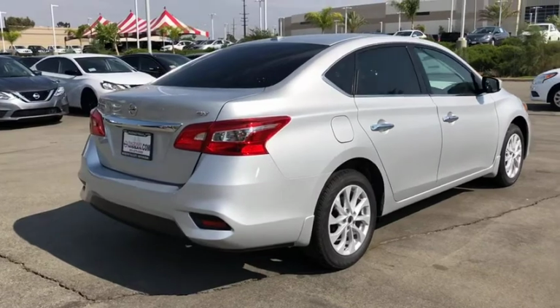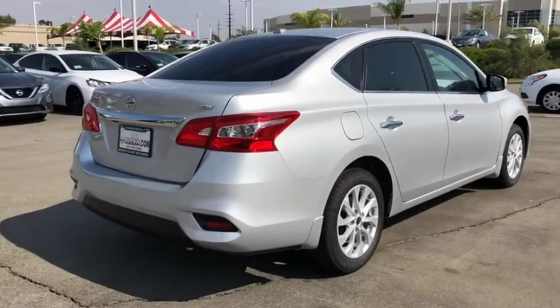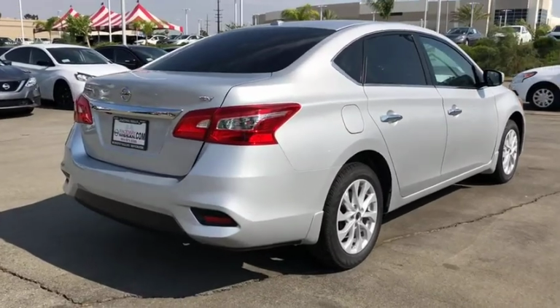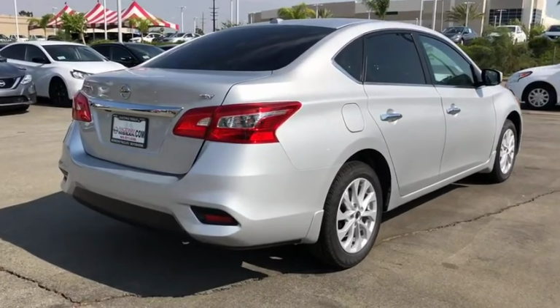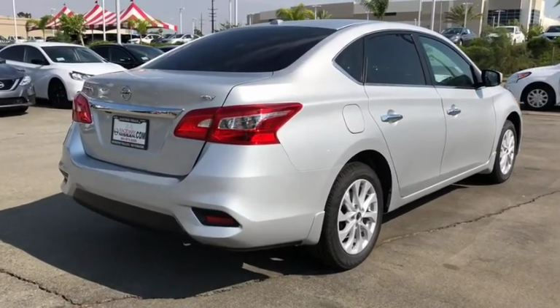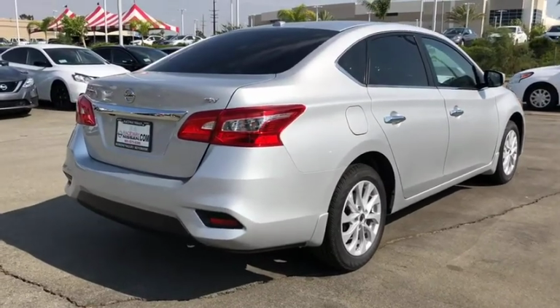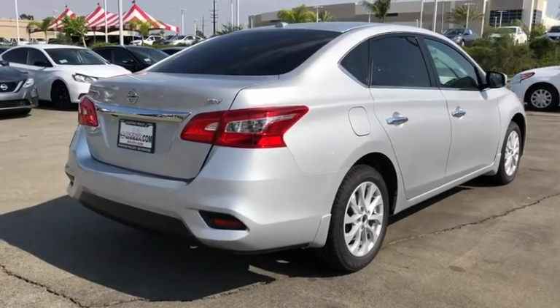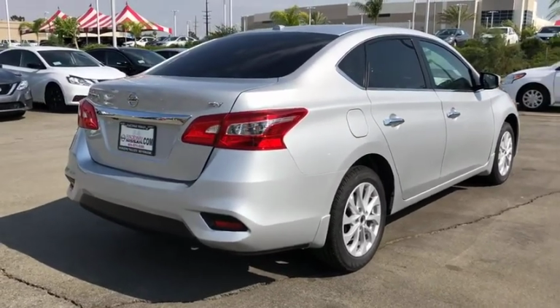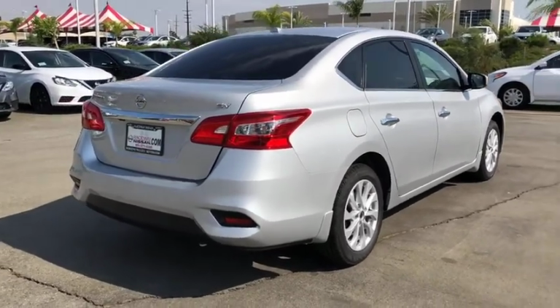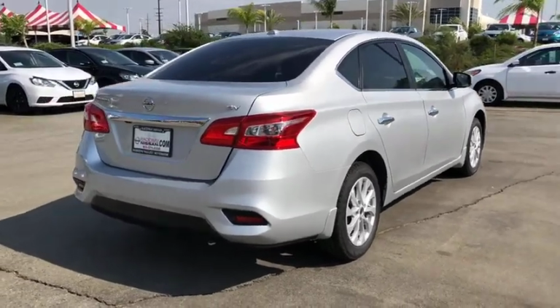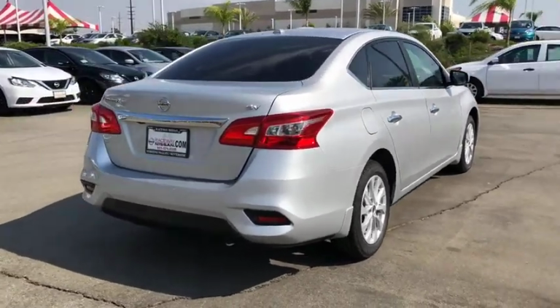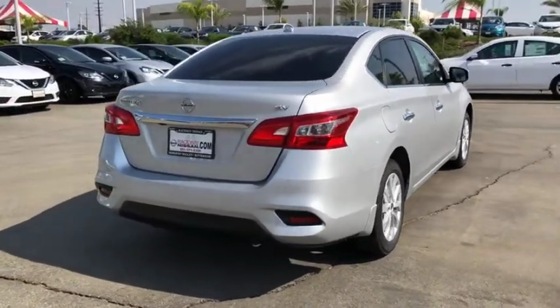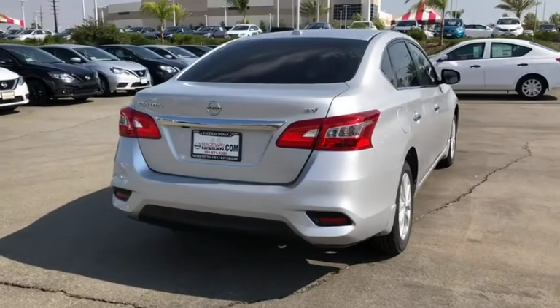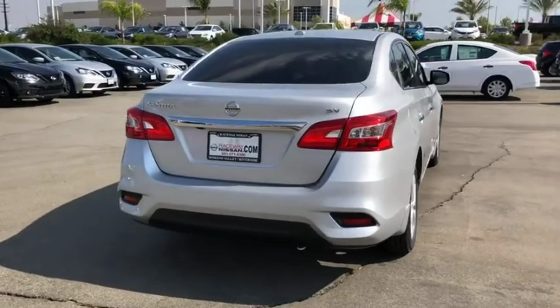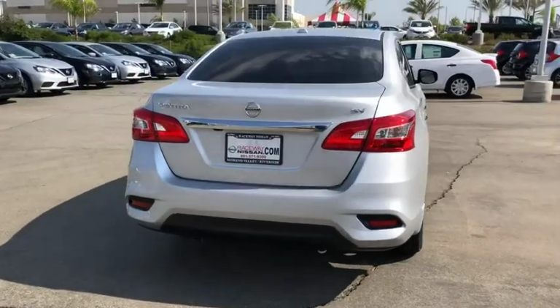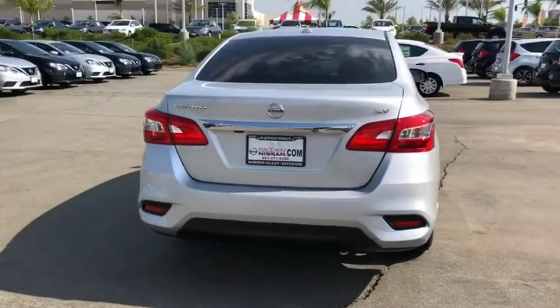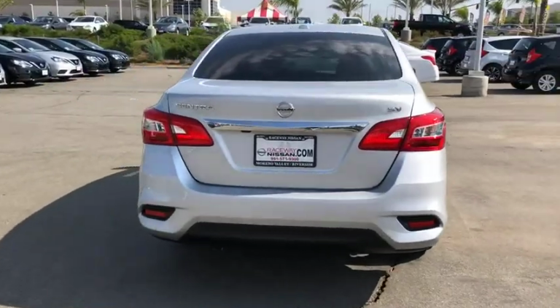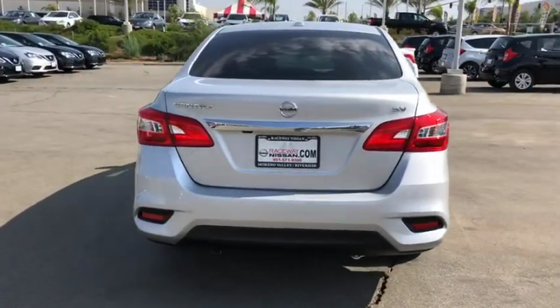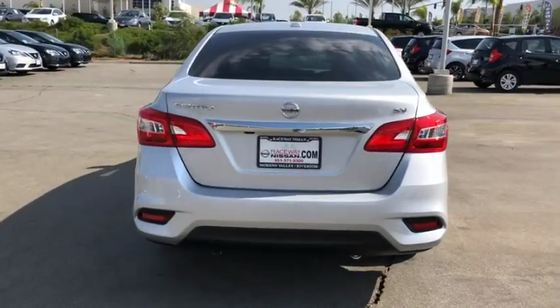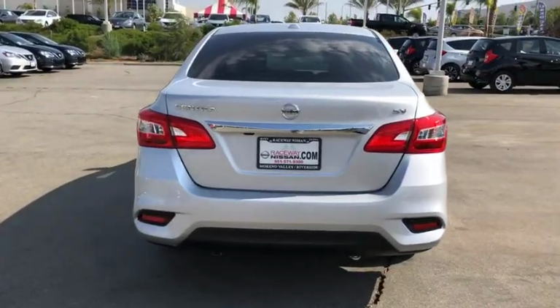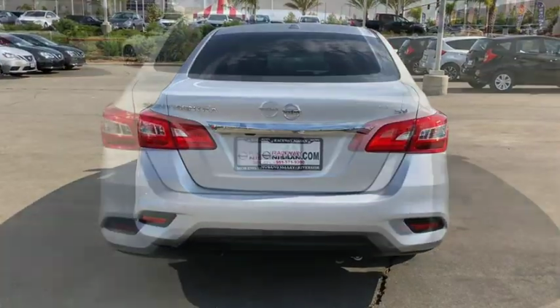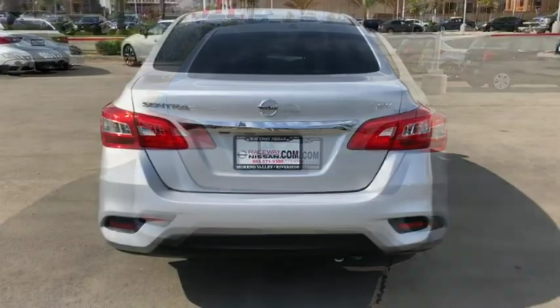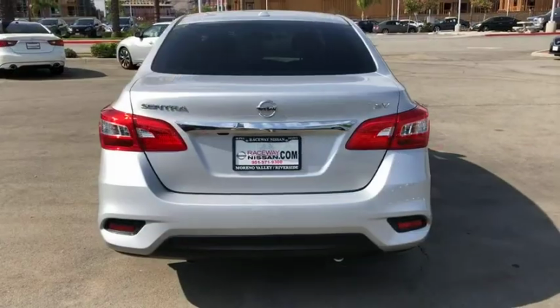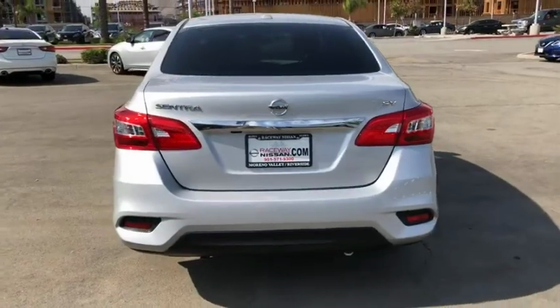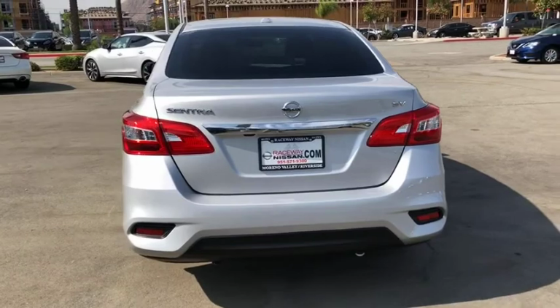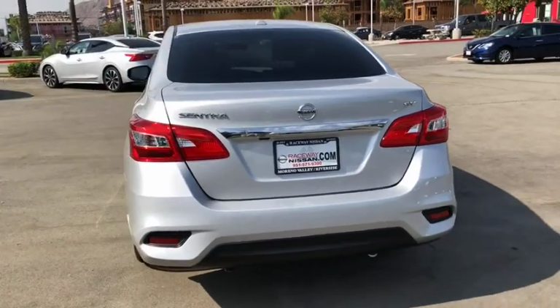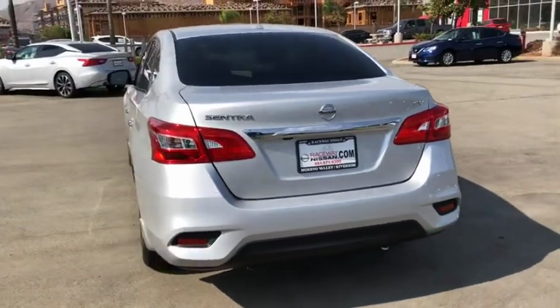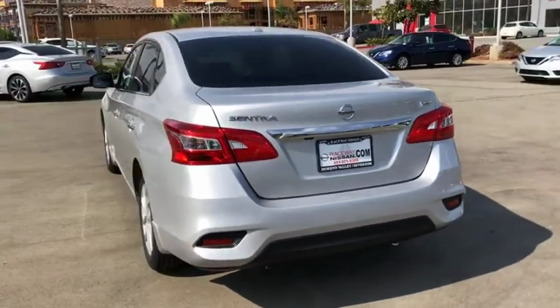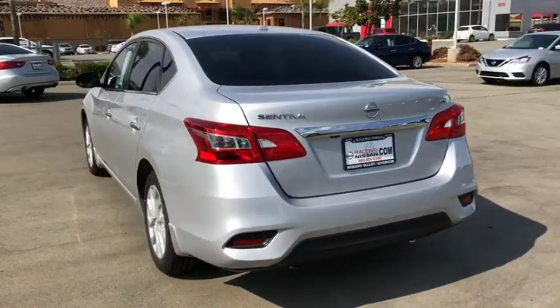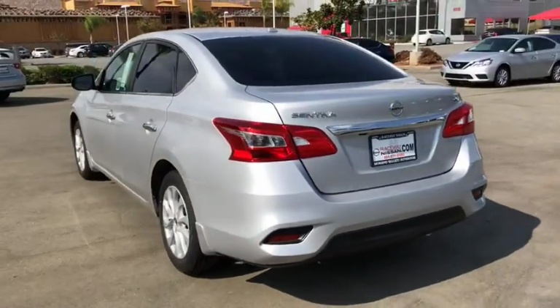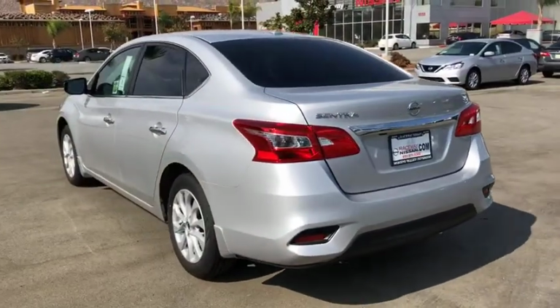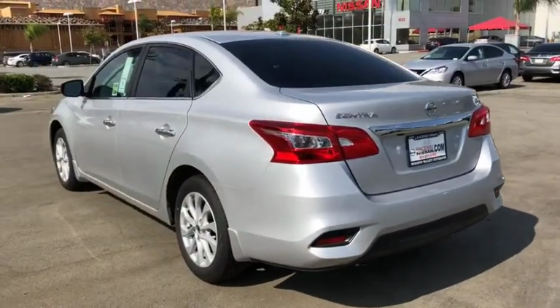Traction control, dual airbags, power steering, AM-FM stereo with CD player, security system, rear window defroster, CD player, trip computer, power windows, electronic stability control, brake assist.